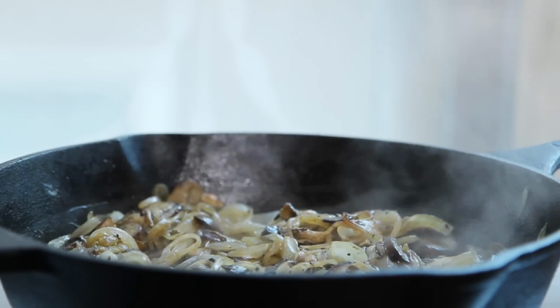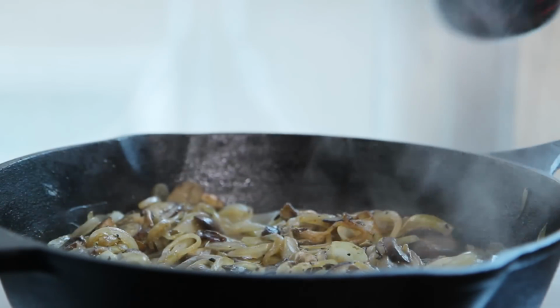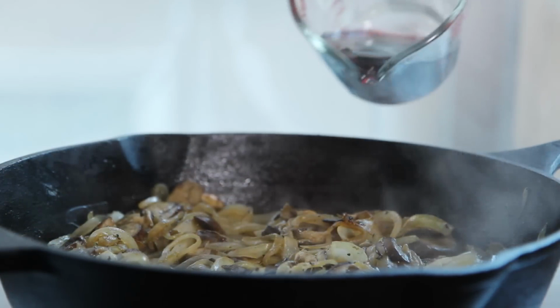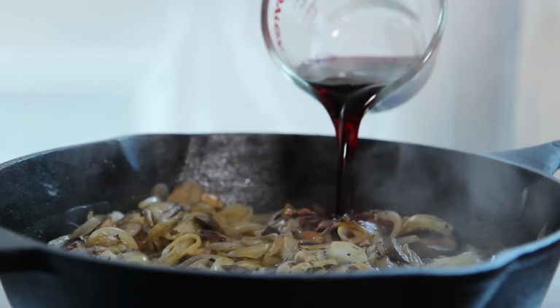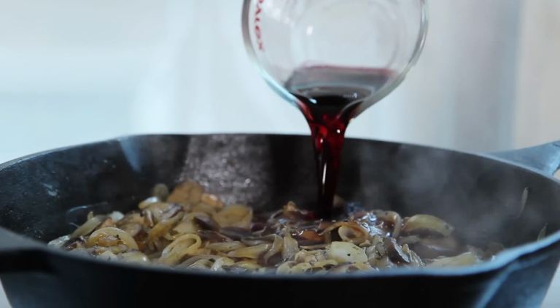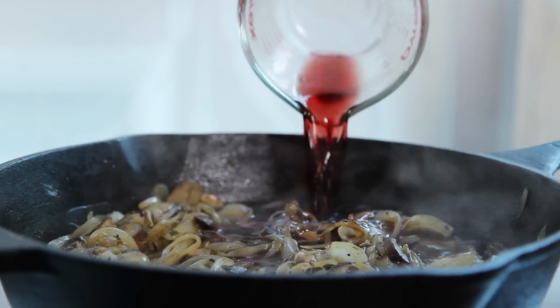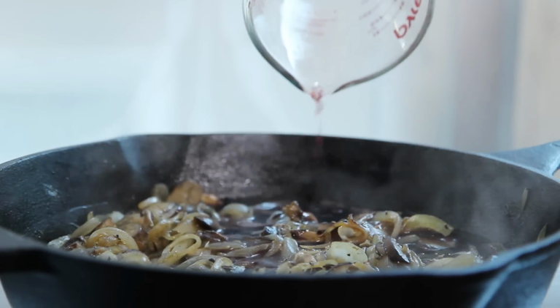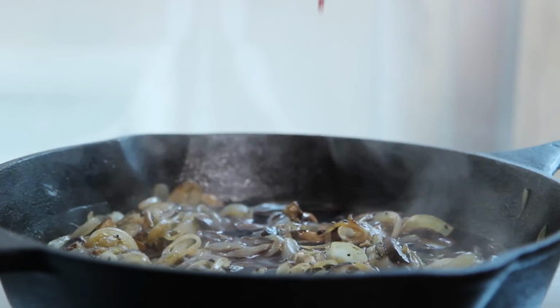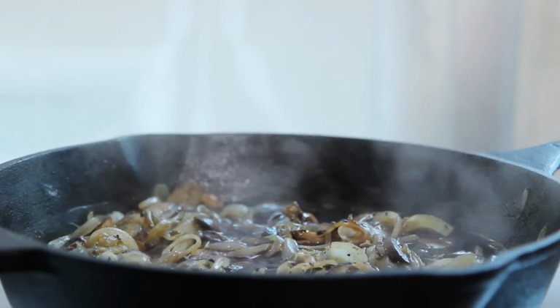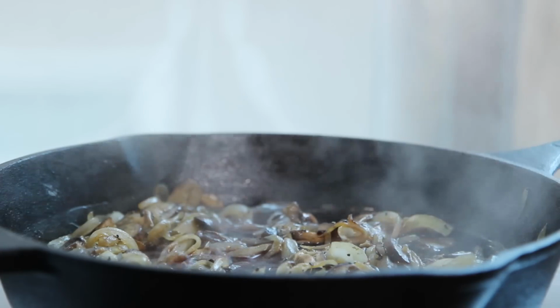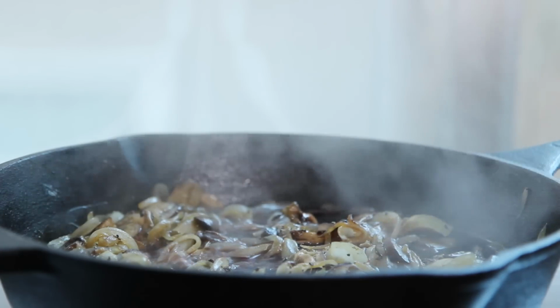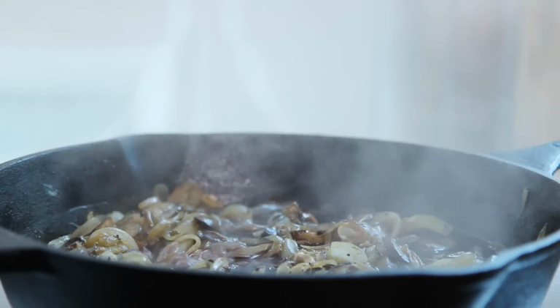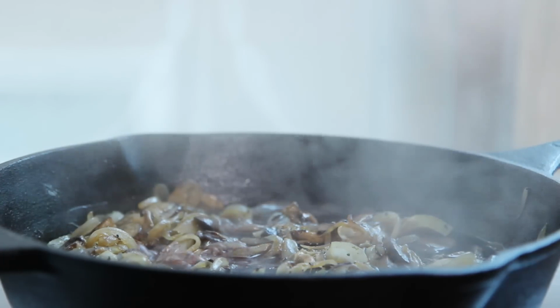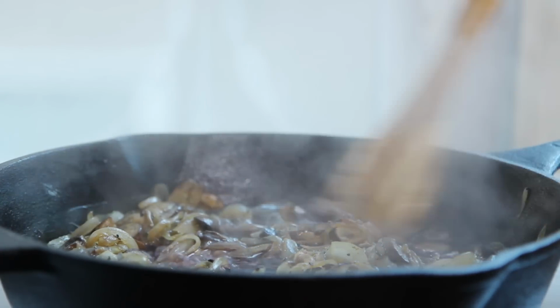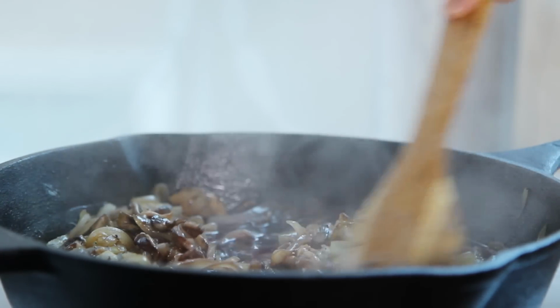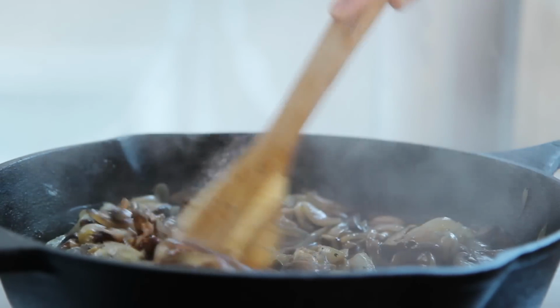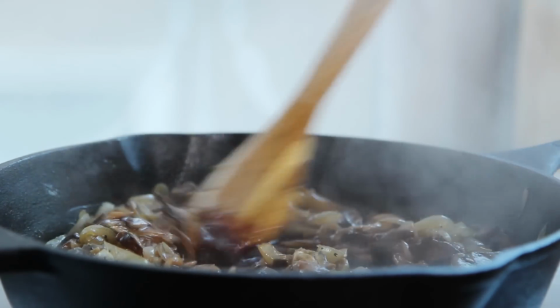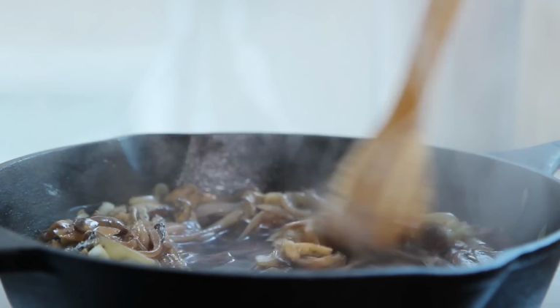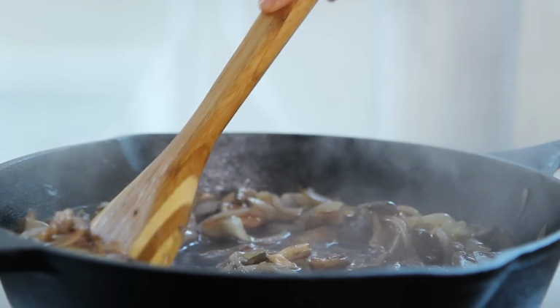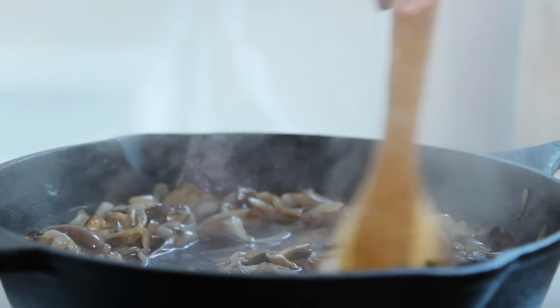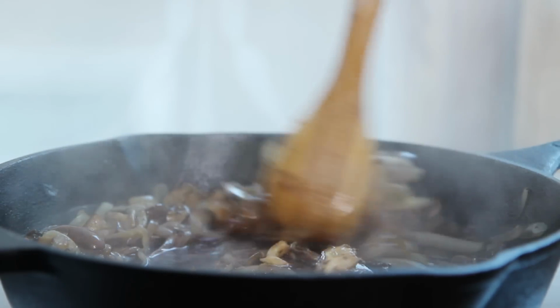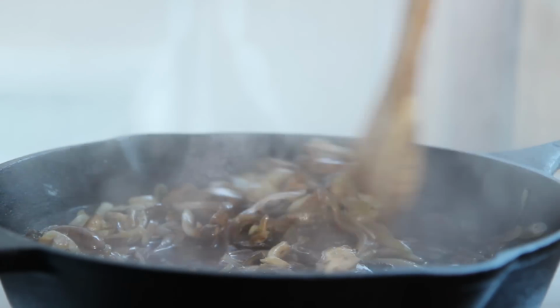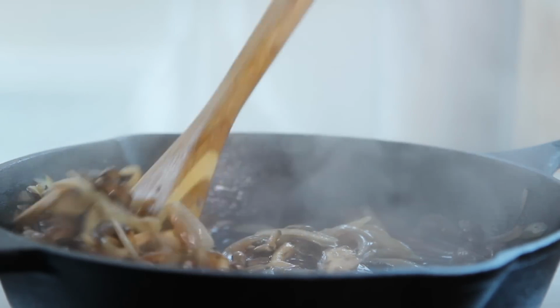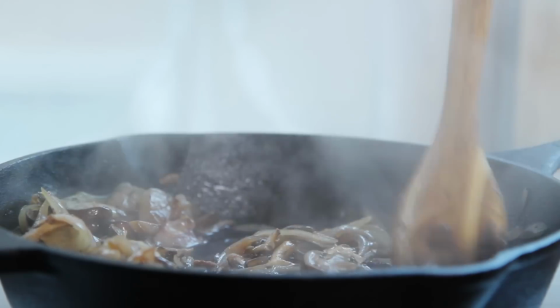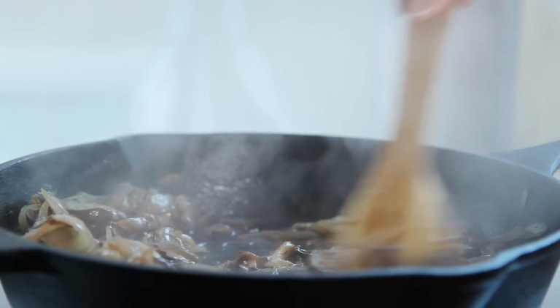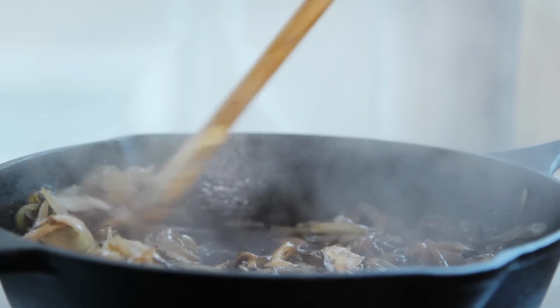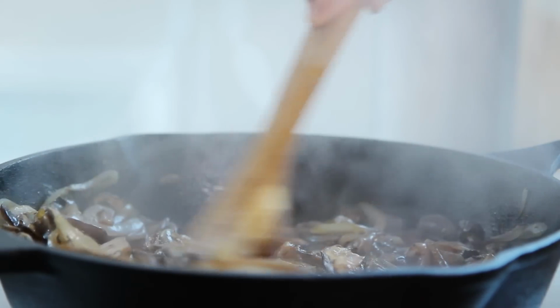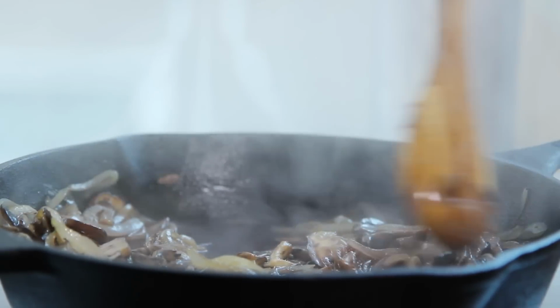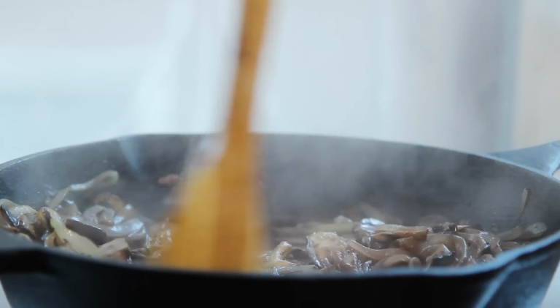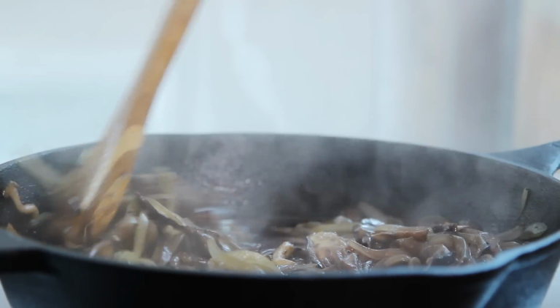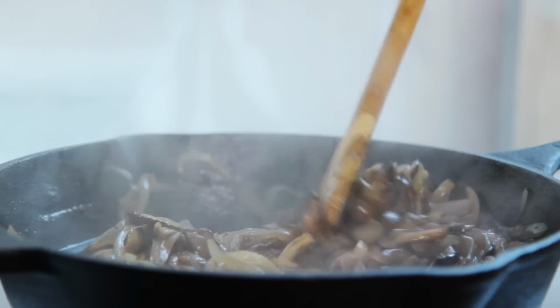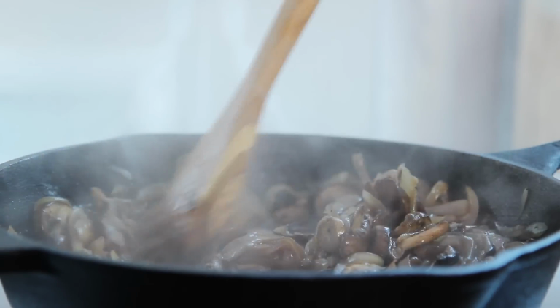Now pour a half cup of red wine — we're using a Washington Merlot to keep this Seahawk burger true to its Pacific Northwest origins. Deglaze the pan by scraping the bottom with a wooden spoon, then cook until the wine evaporates, about two minutes more, and remove from heat.